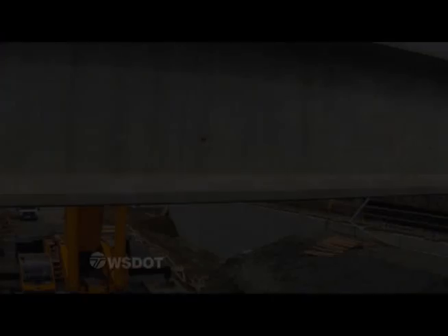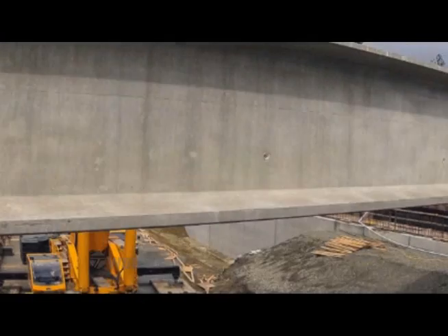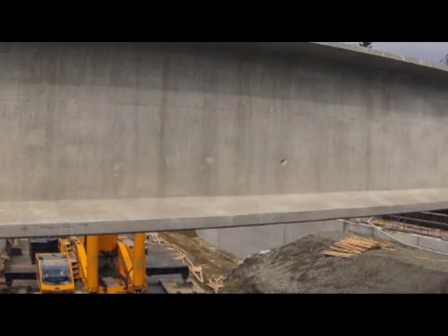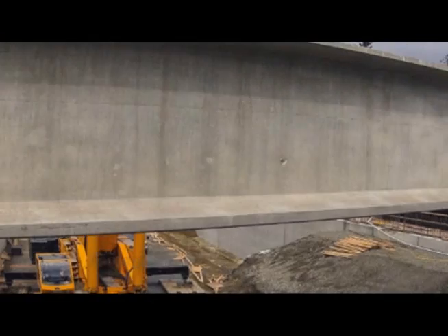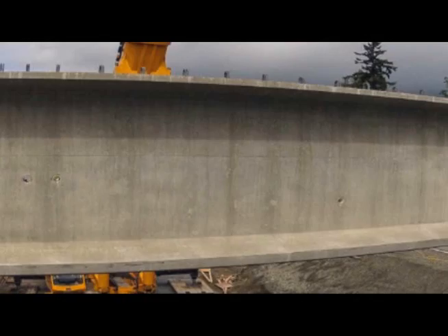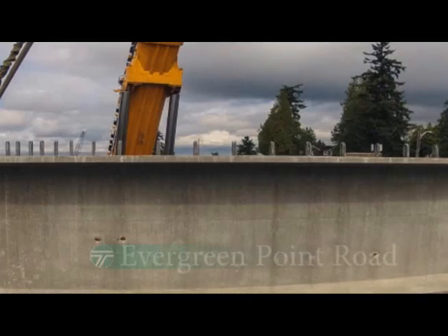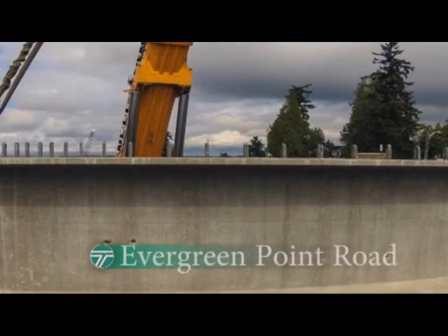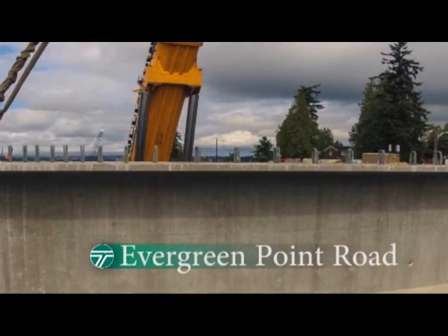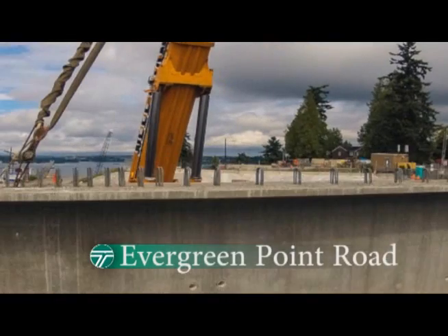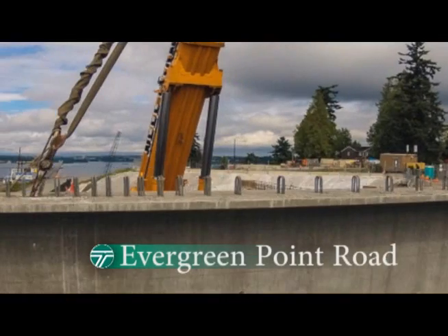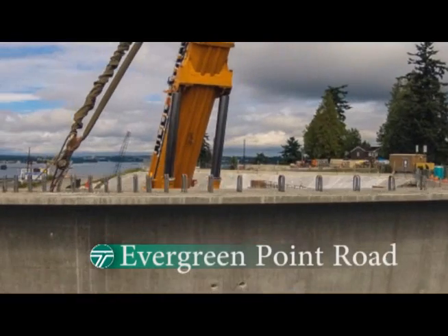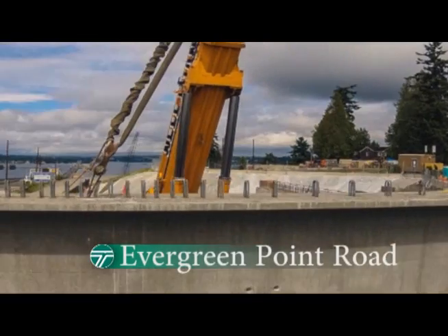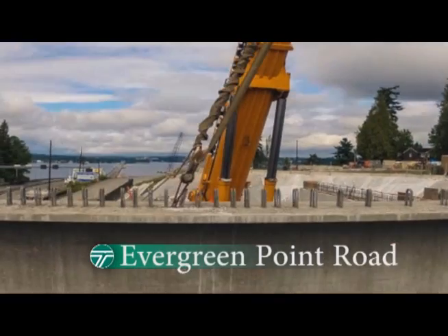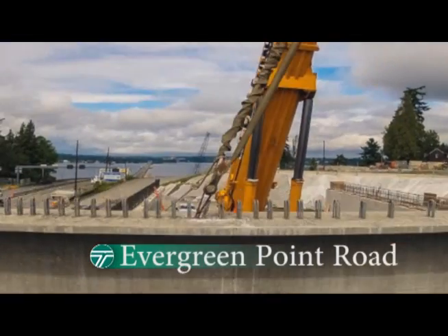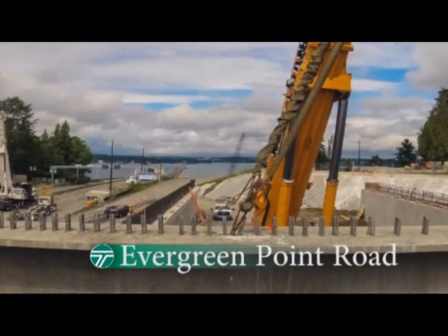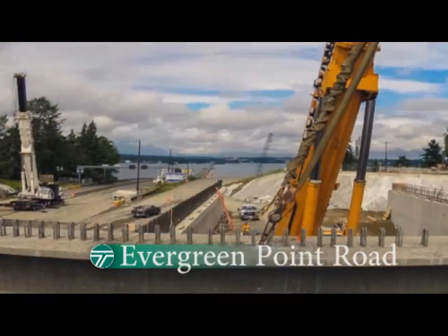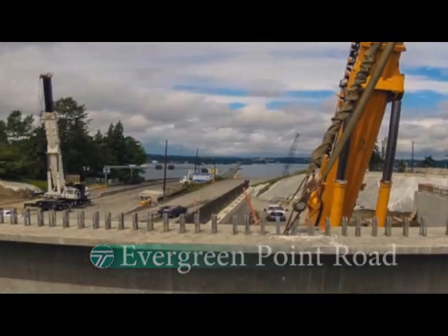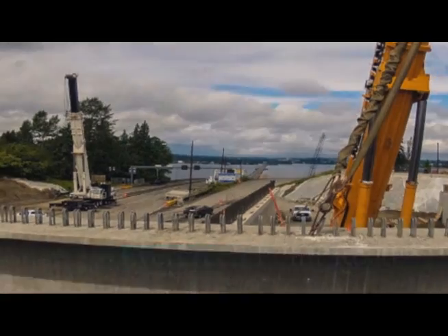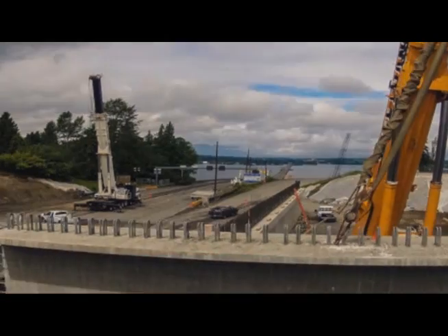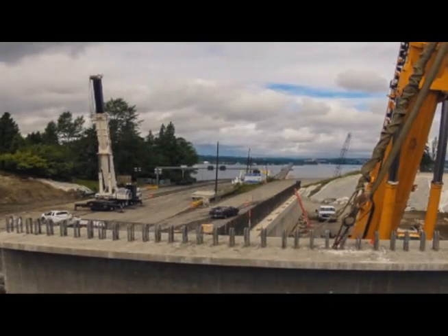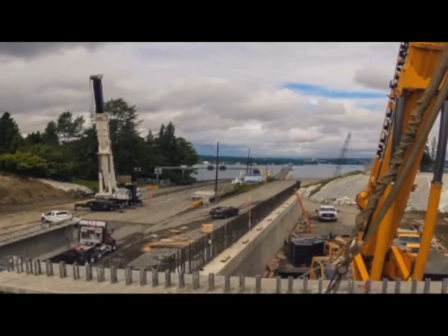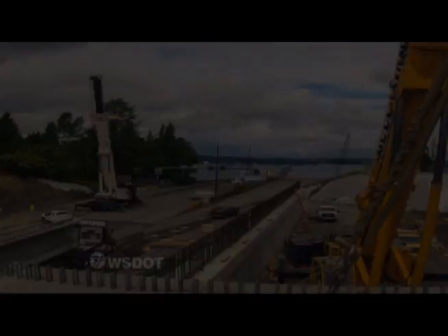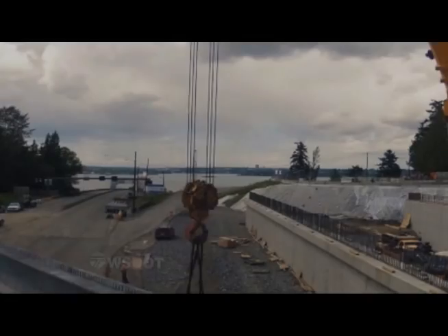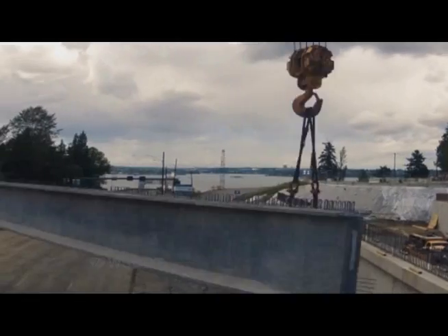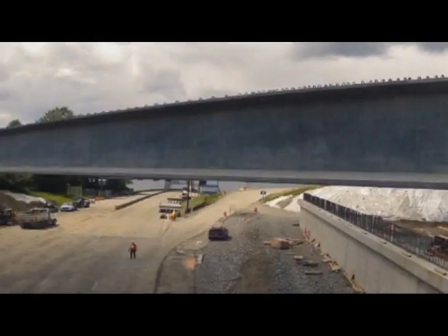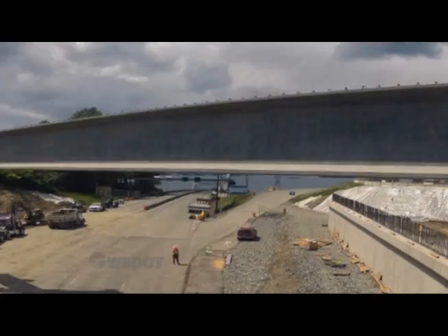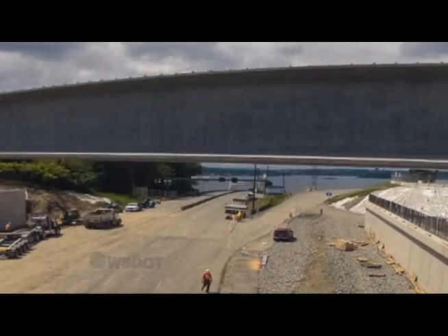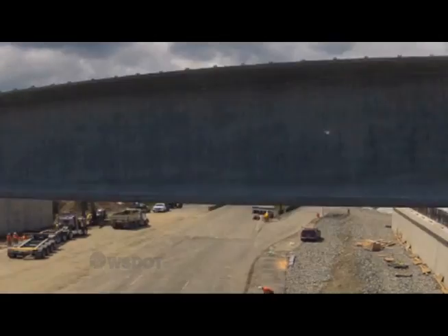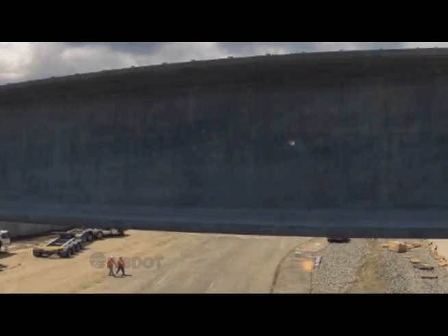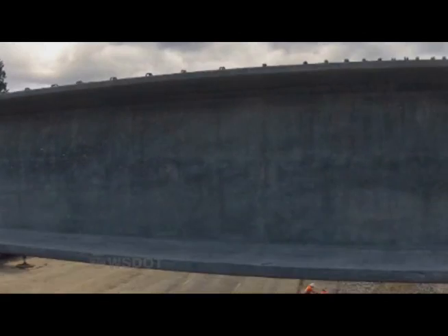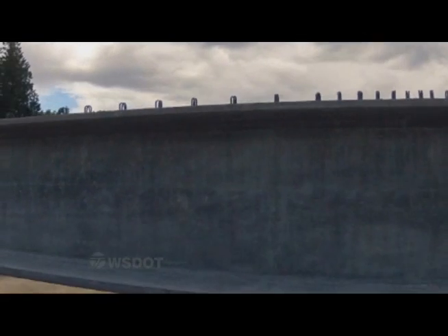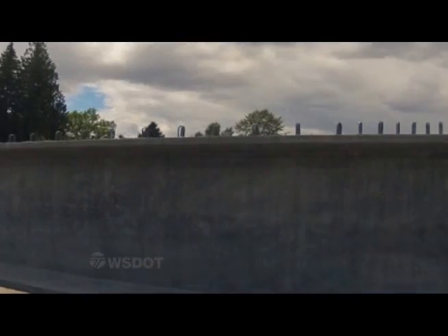Also, 34 concrete girders are being set for the new lidded overpass at Evergreen Point Road. These are the small ones — 66 feet long, 91,000 pounds. These are the larger ones, measuring 145 feet long and around 200 tons.